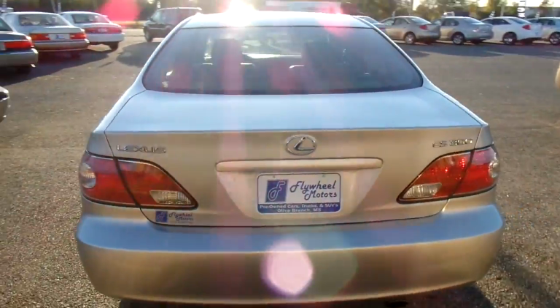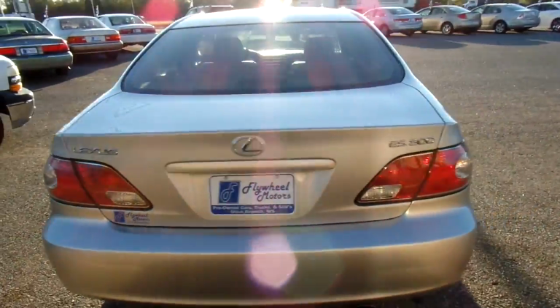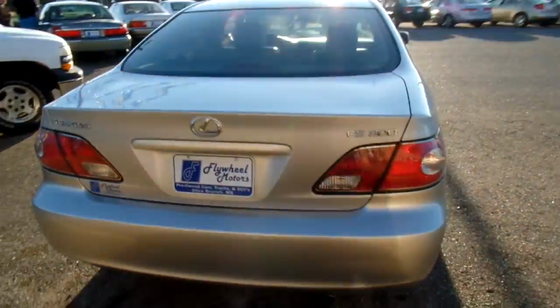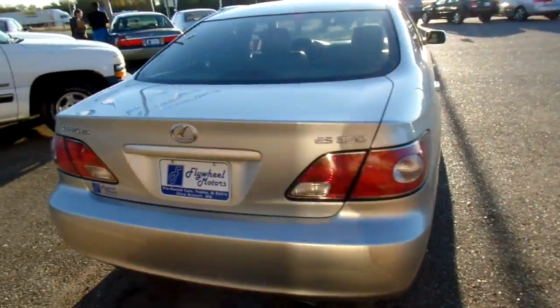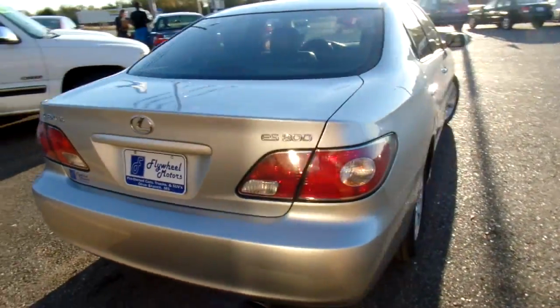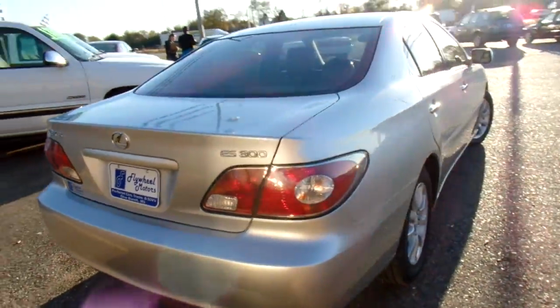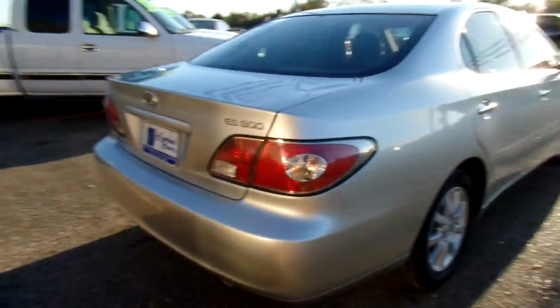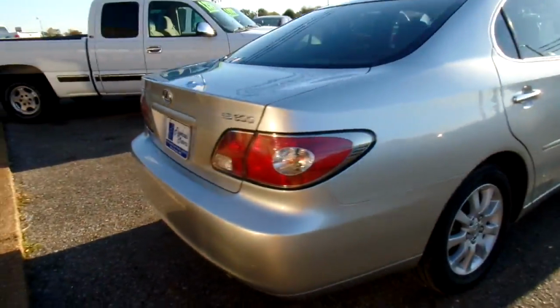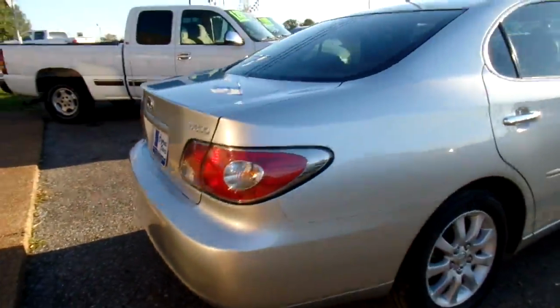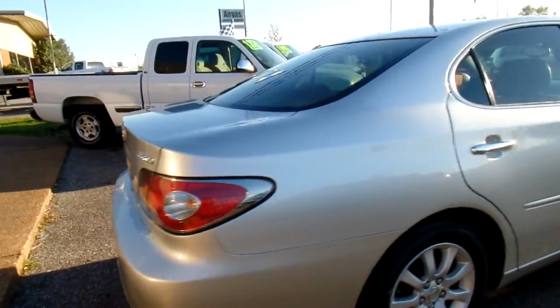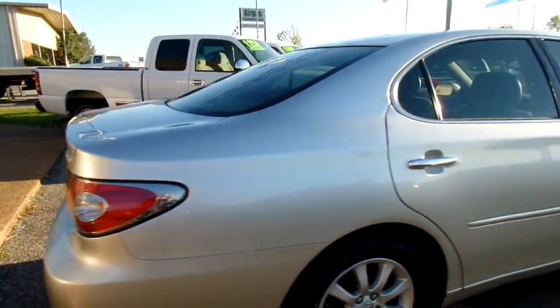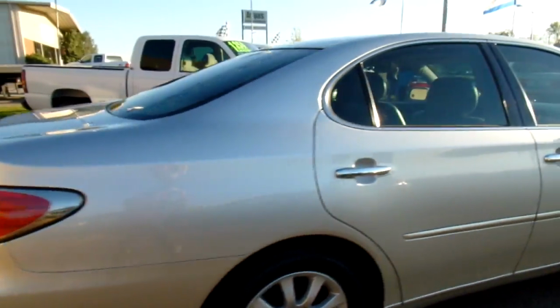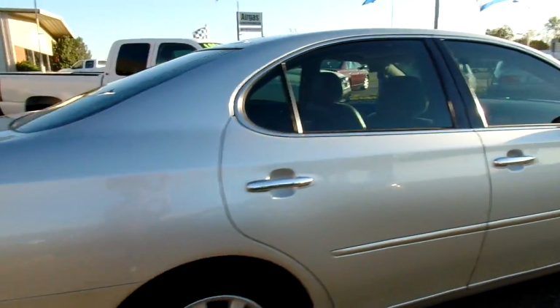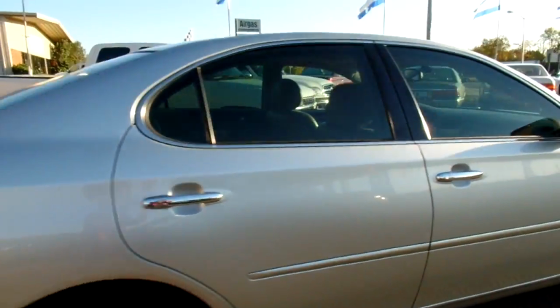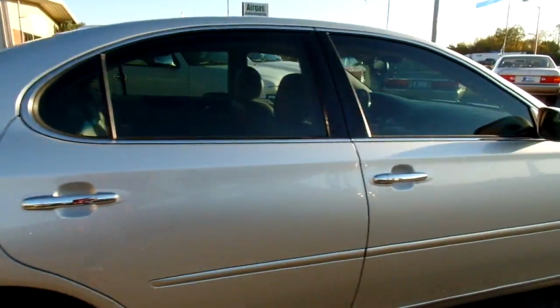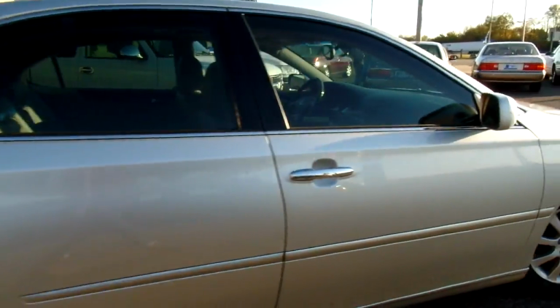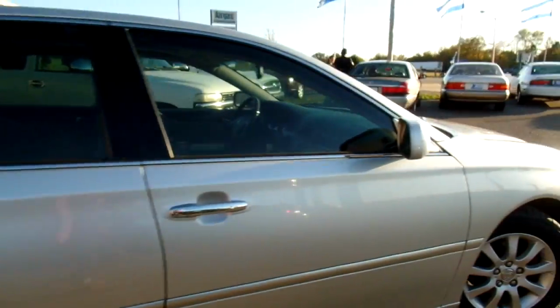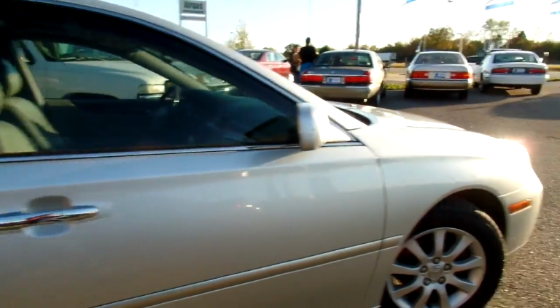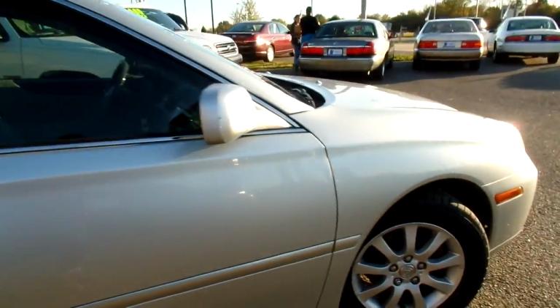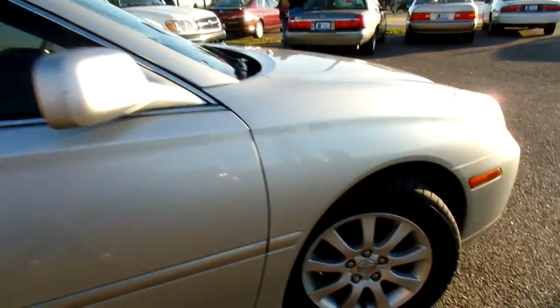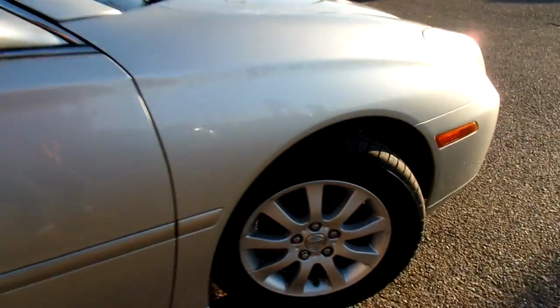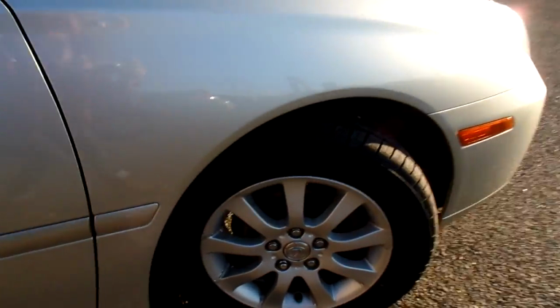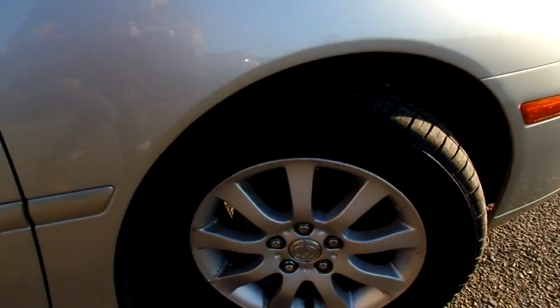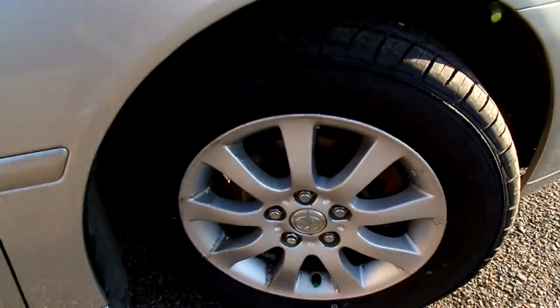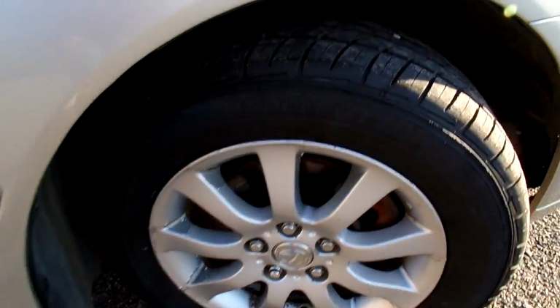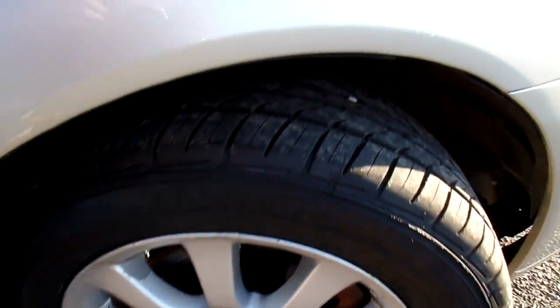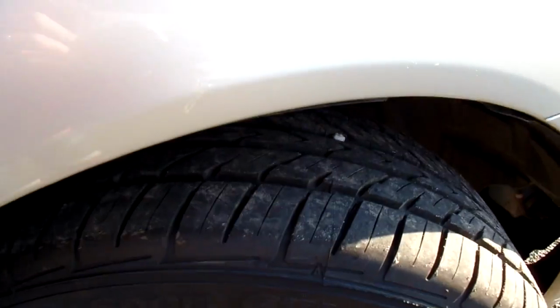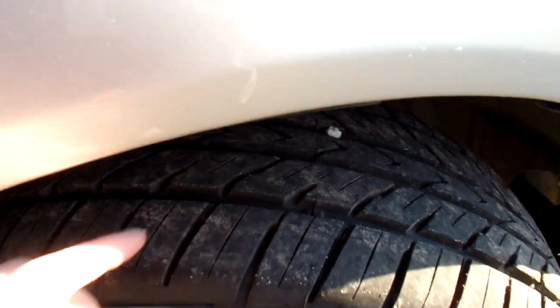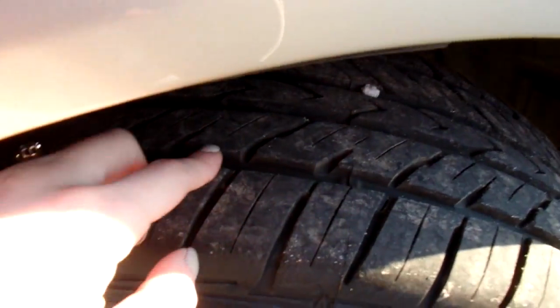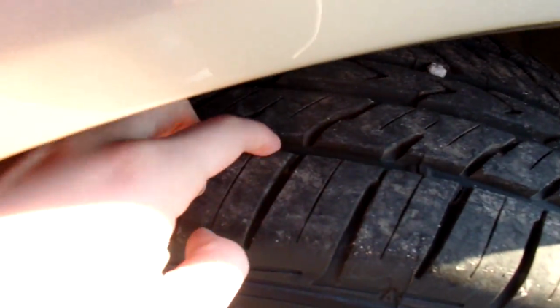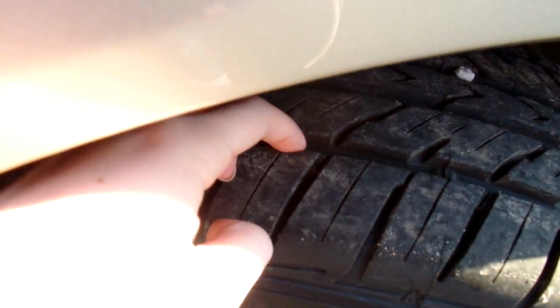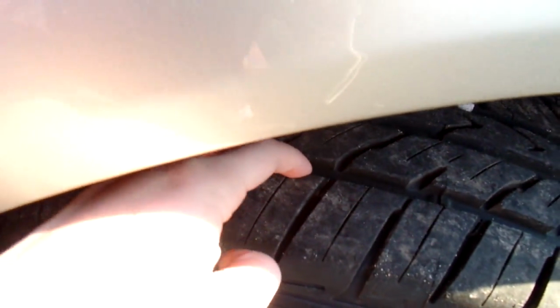Now this 300 has zero accidents on the history report. It also has a good set of tires. Give you a peek at the wheel there and the tread — nice and neat.